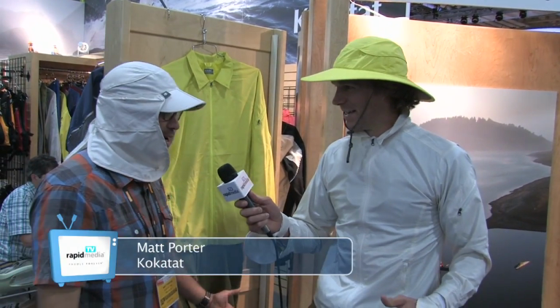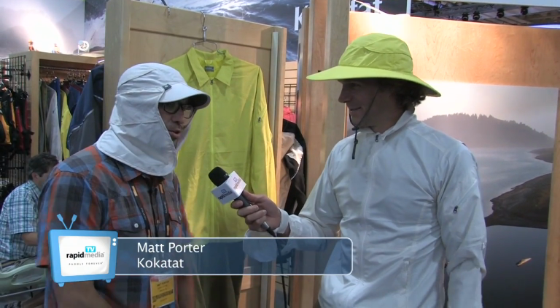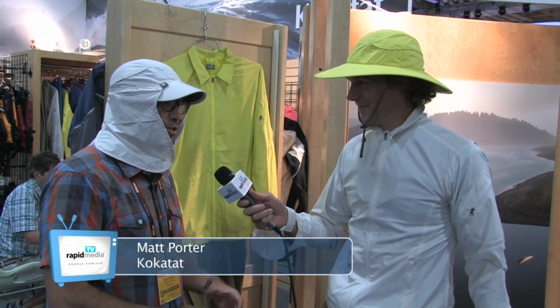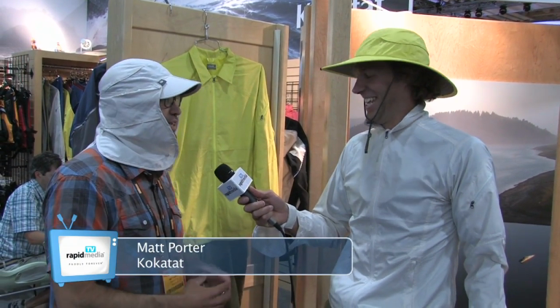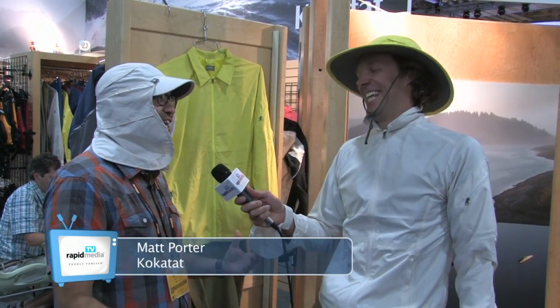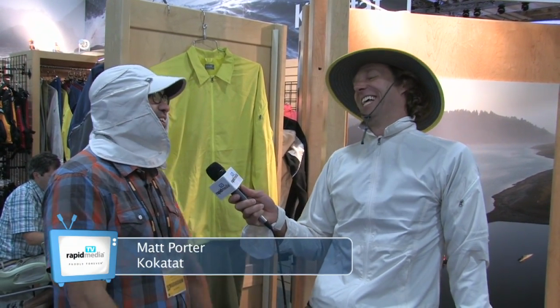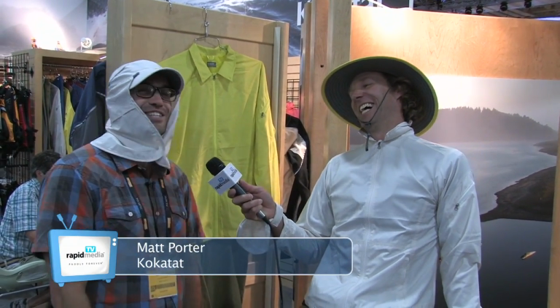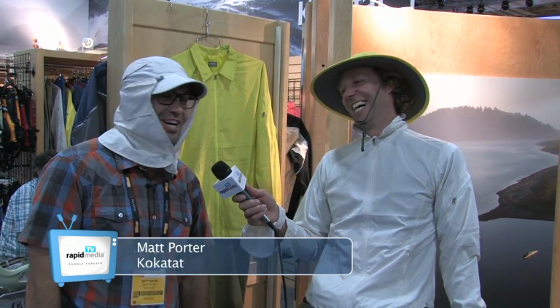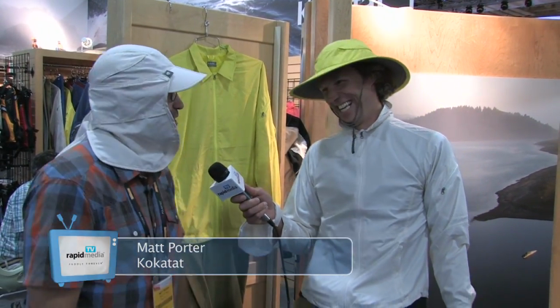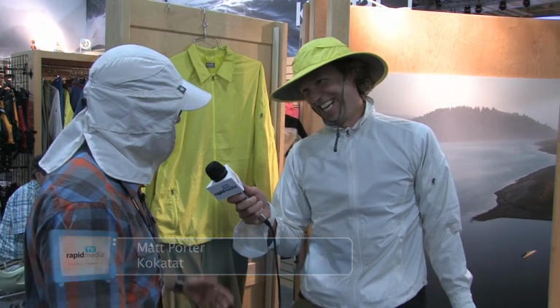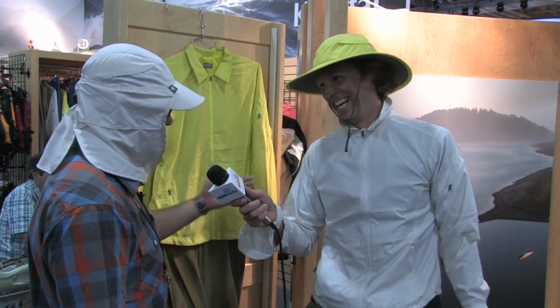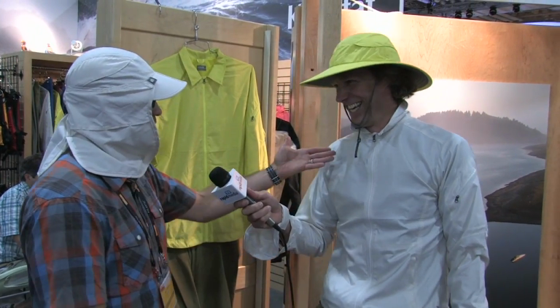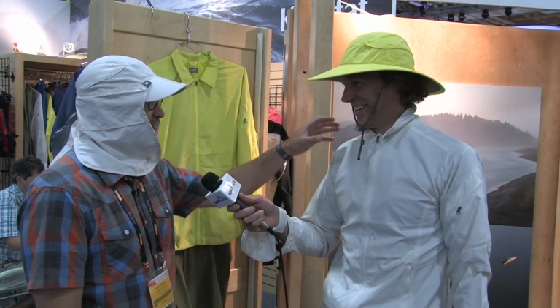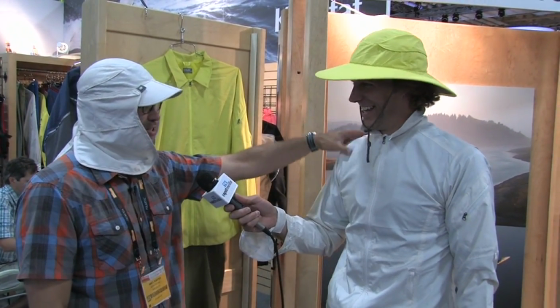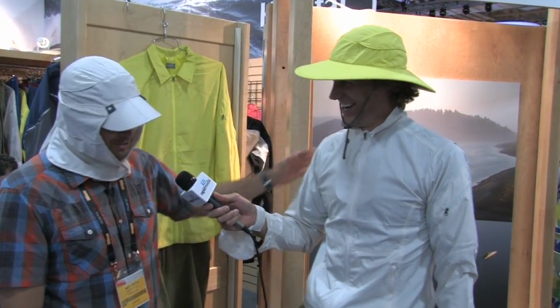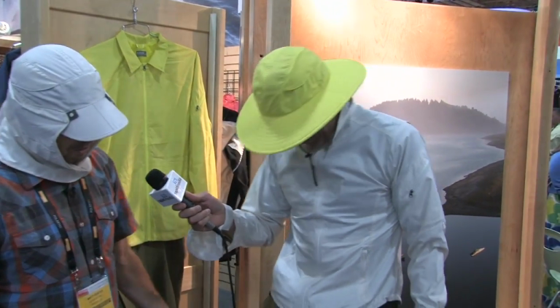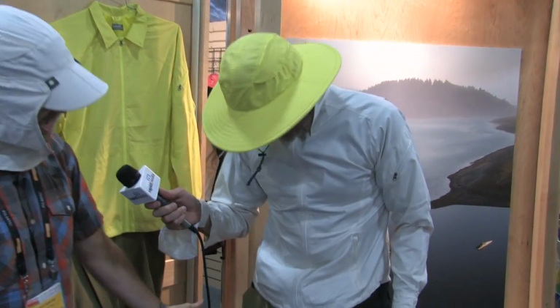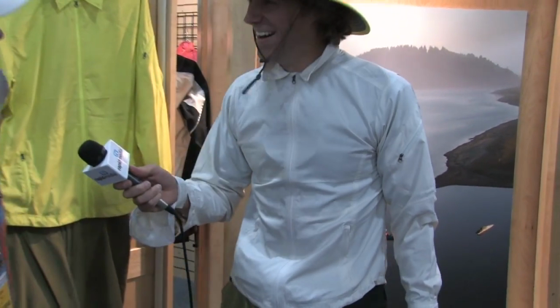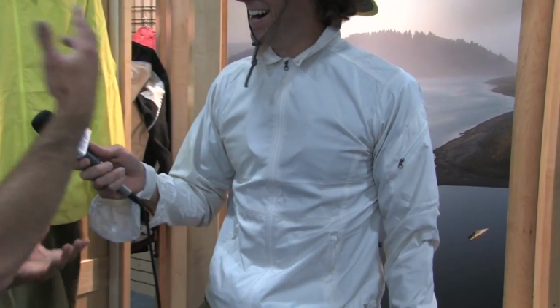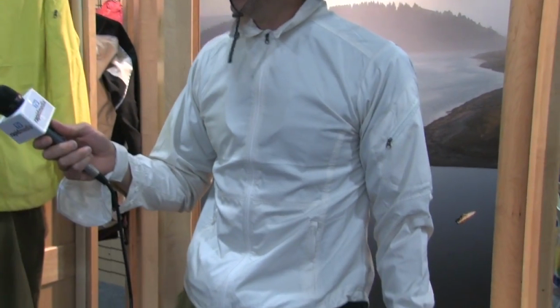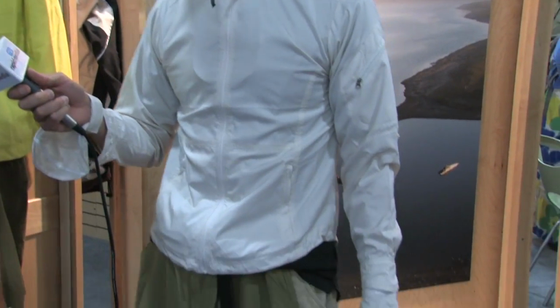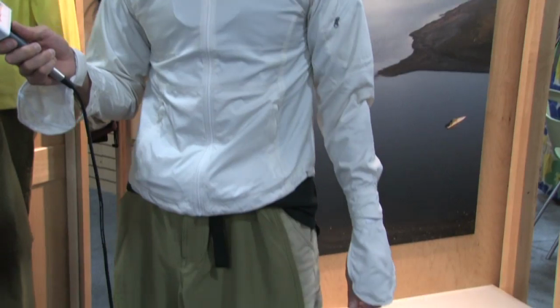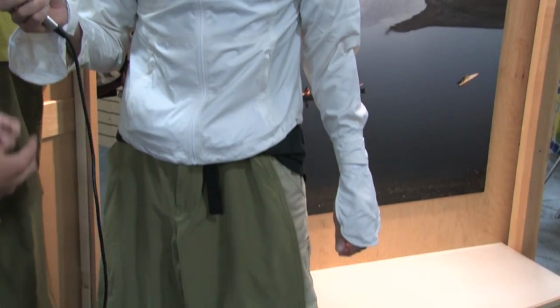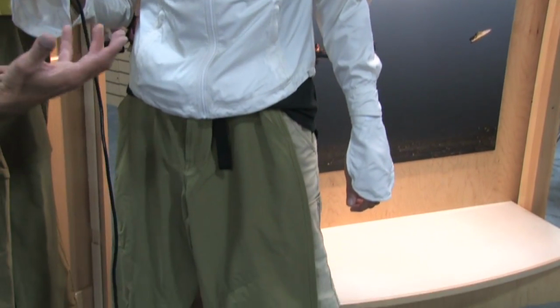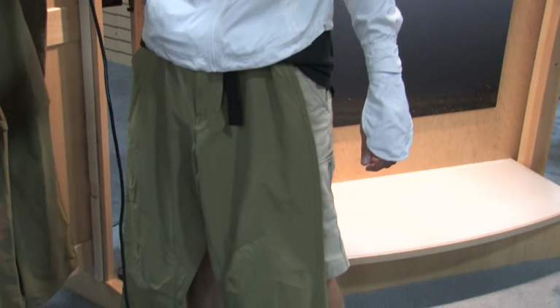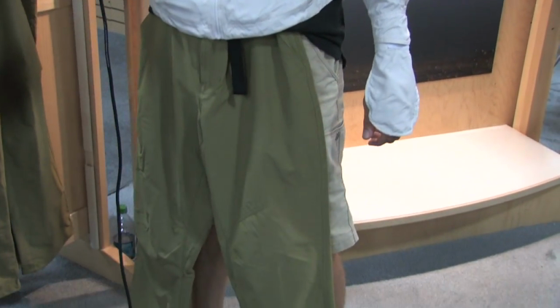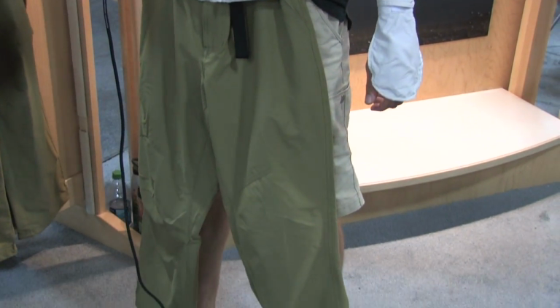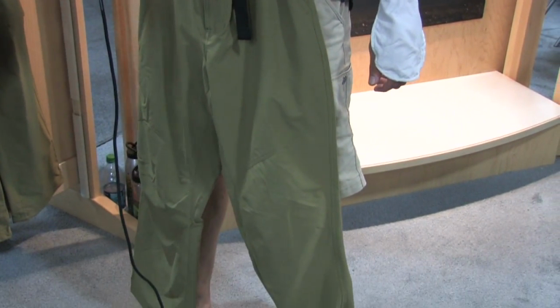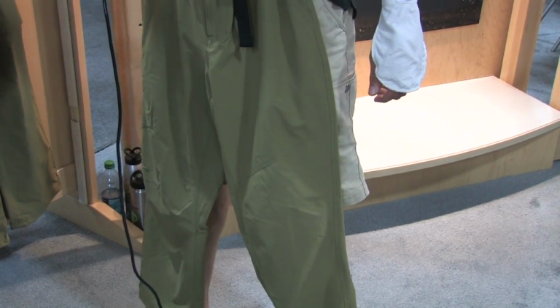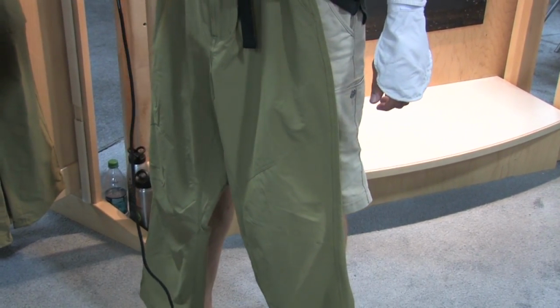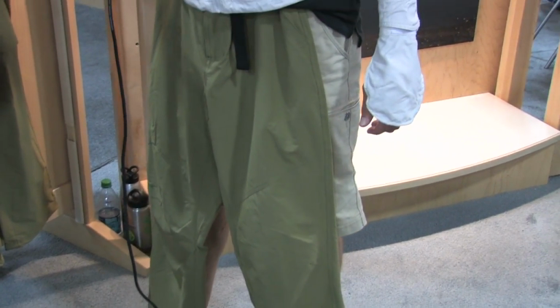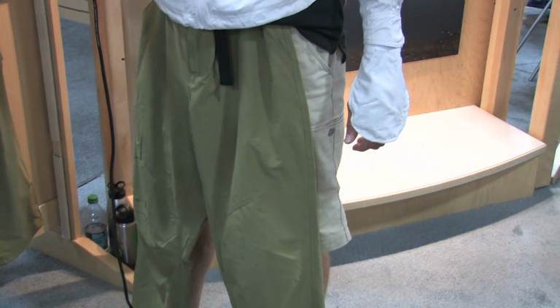We've got a whole new sun protection line called our Destination line. We've got shirts, pants, and a number of different hats. They're all specifically designed with paddling-specific features and functions.